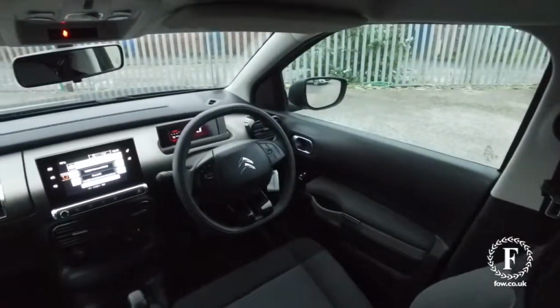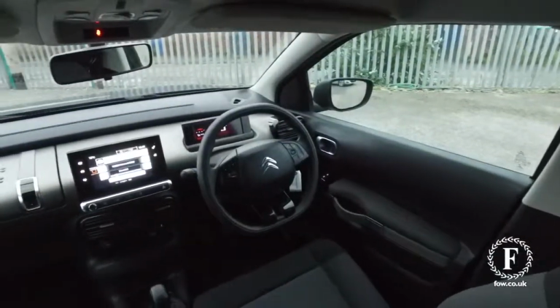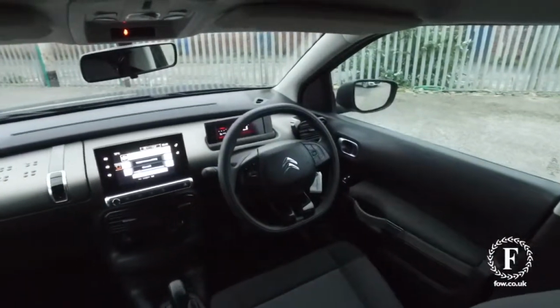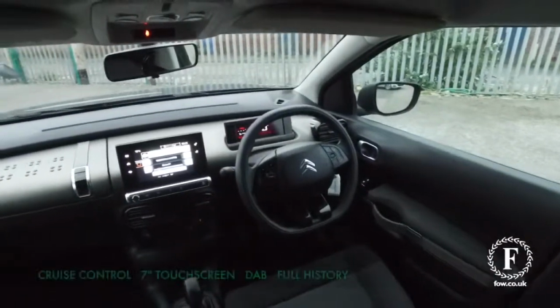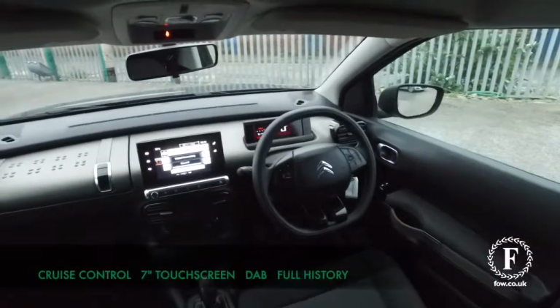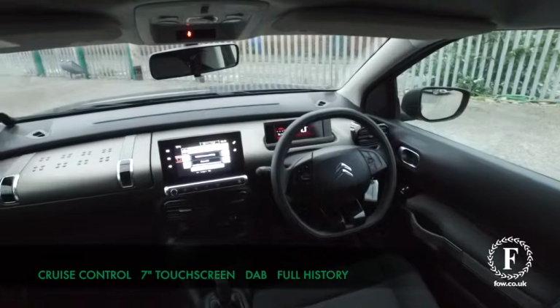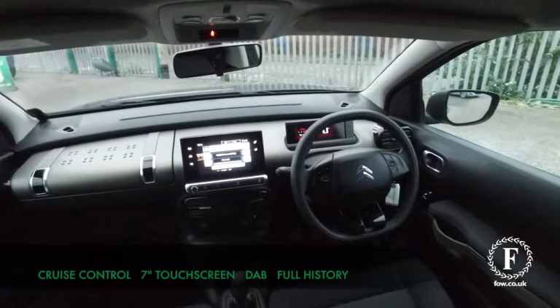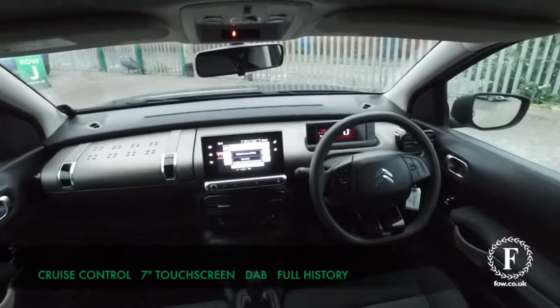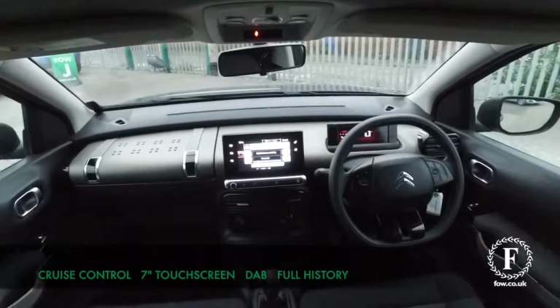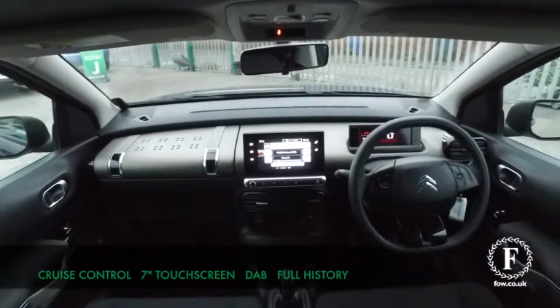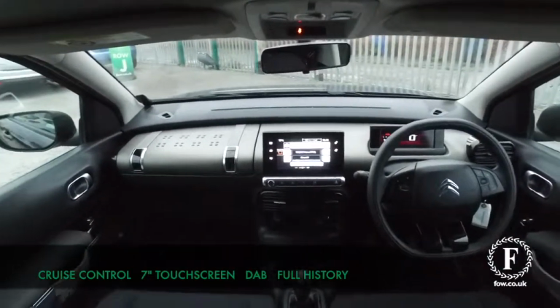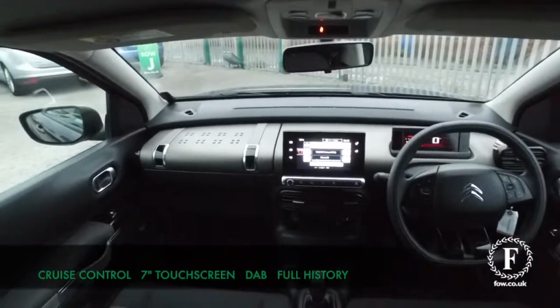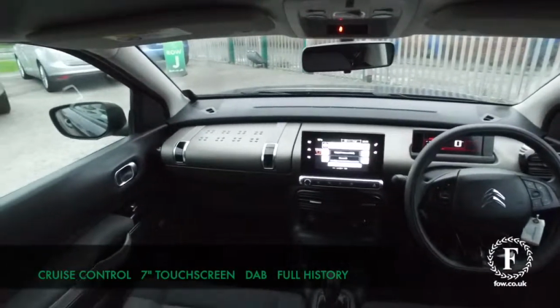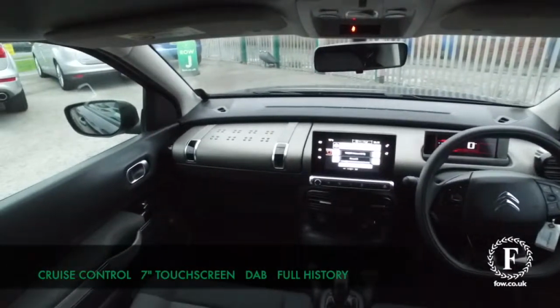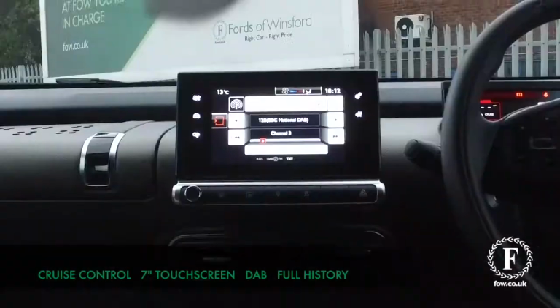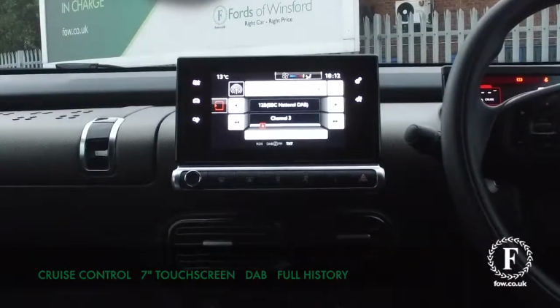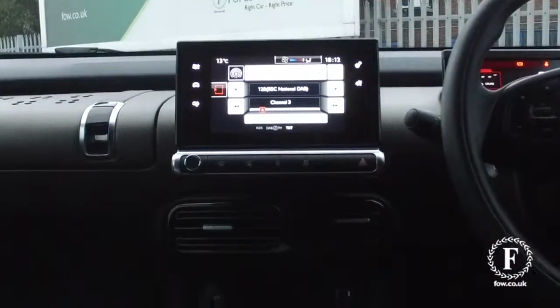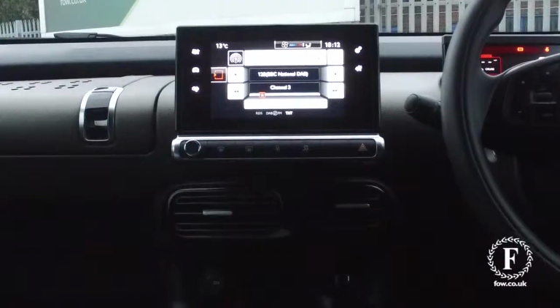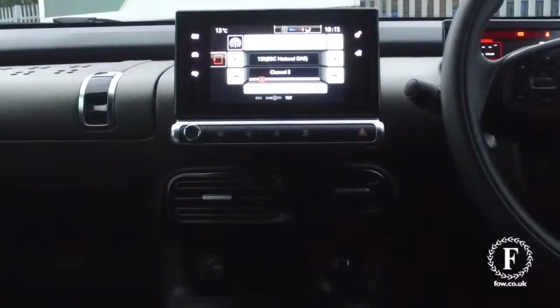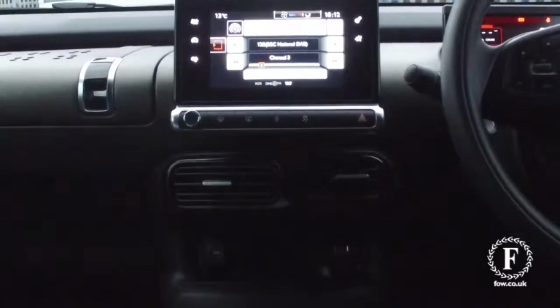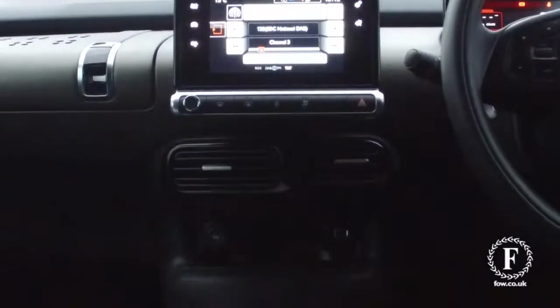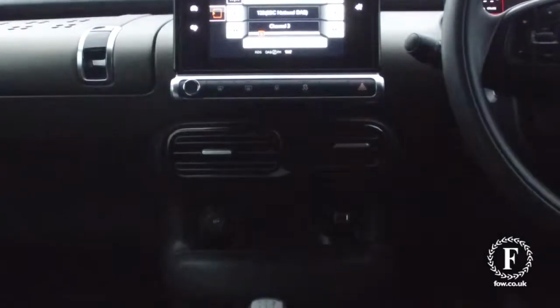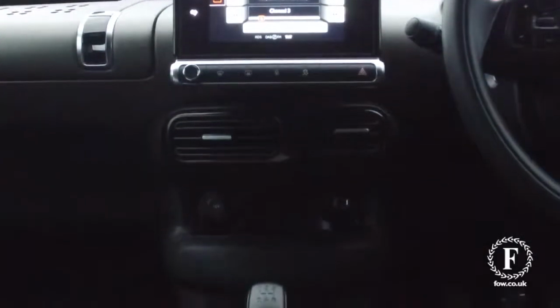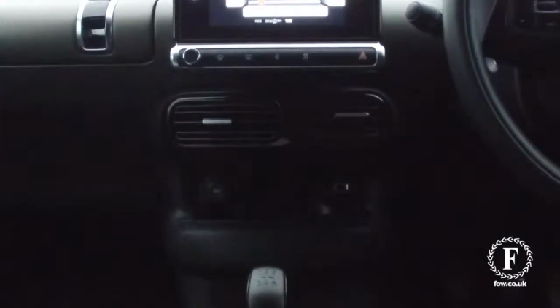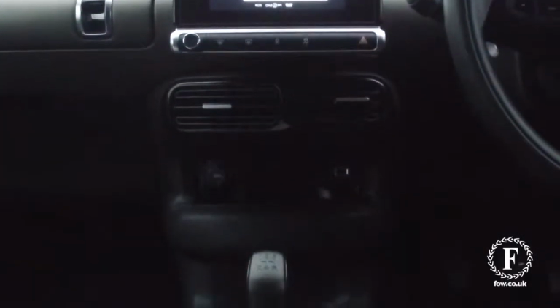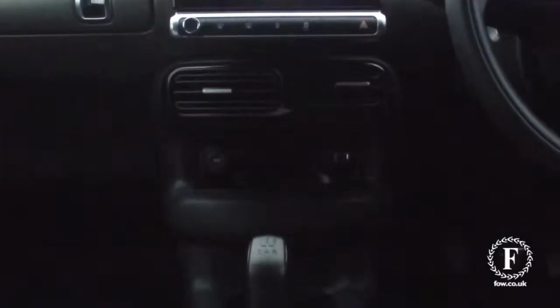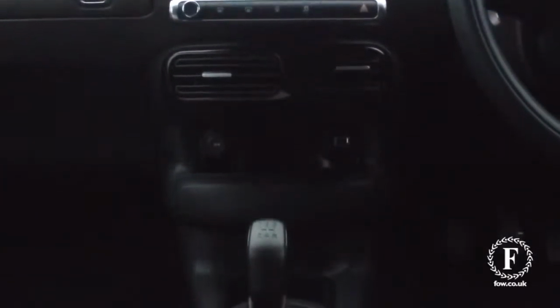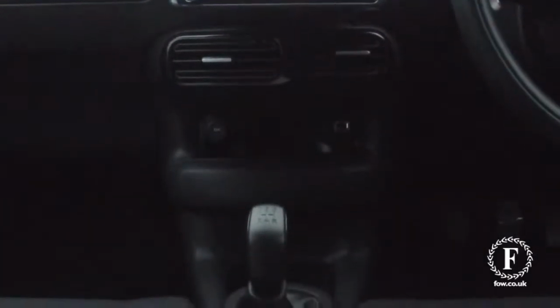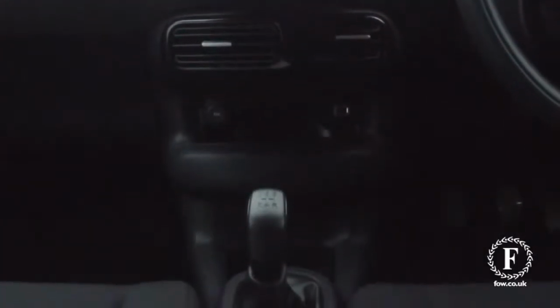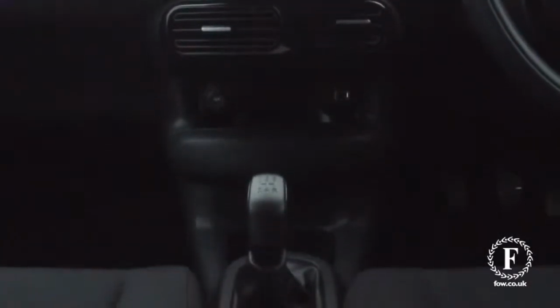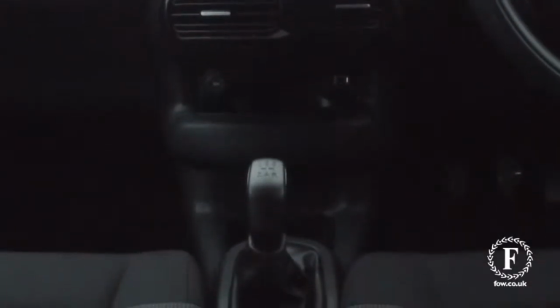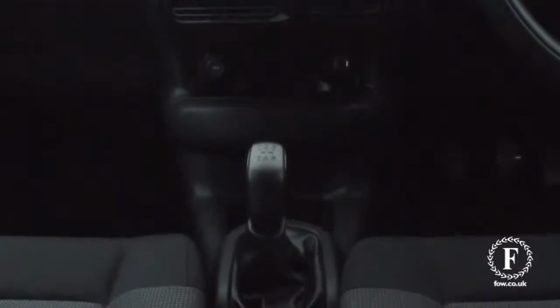You'll get around 60 mpg combined. Inside won't let you down either, with a very comfortable cloth interior. You have a 7-inch touchscreen, DAB digital radio, and cruise control.